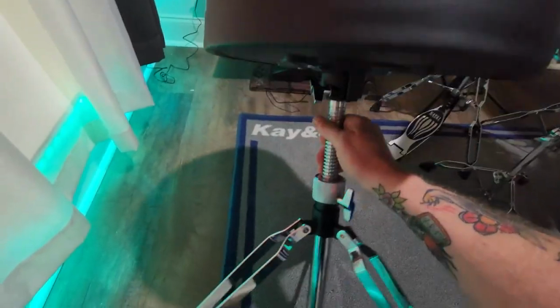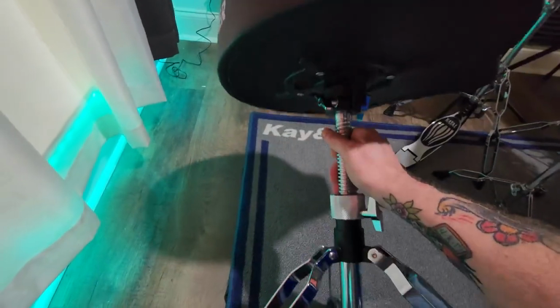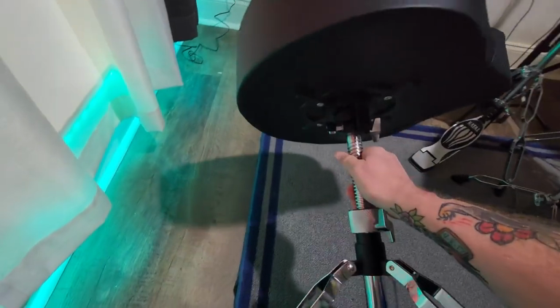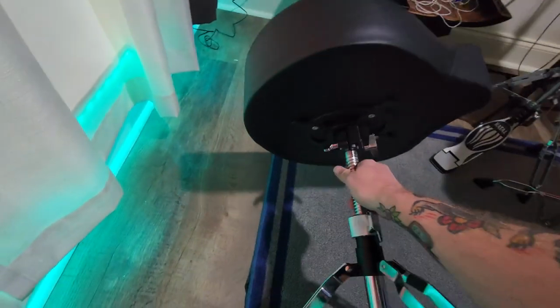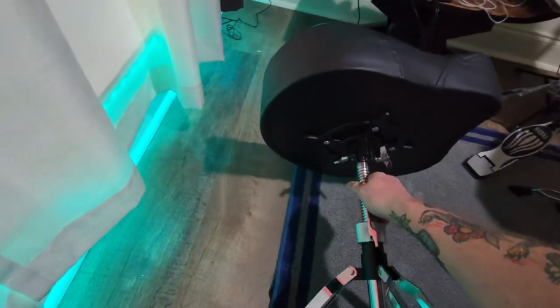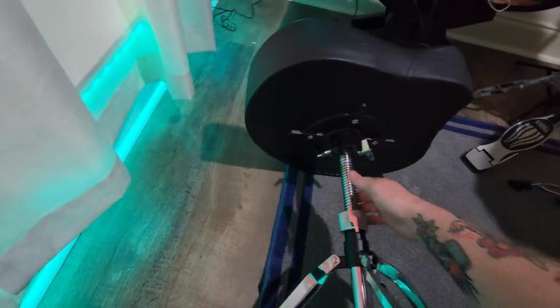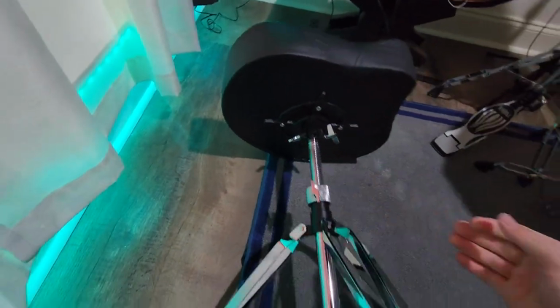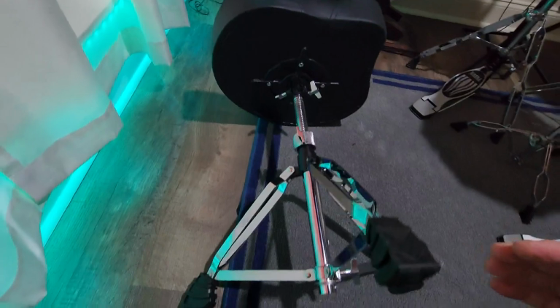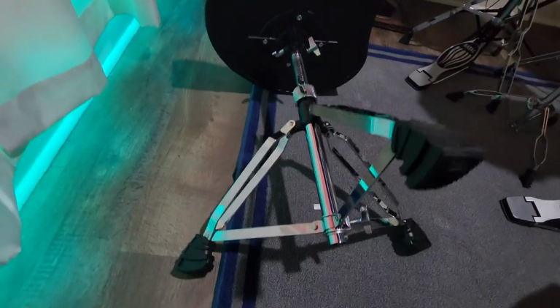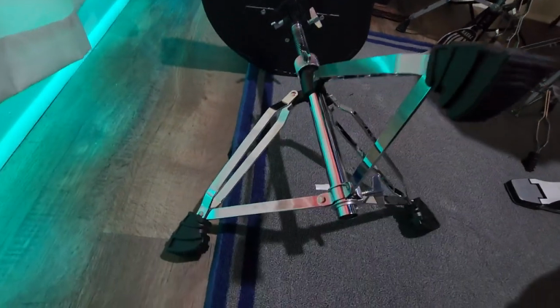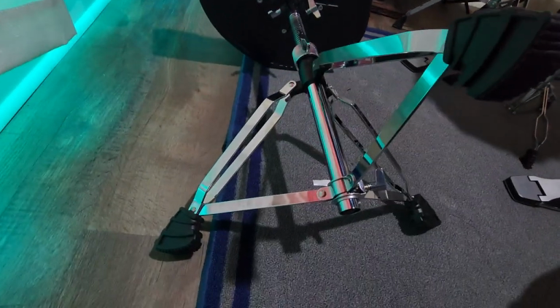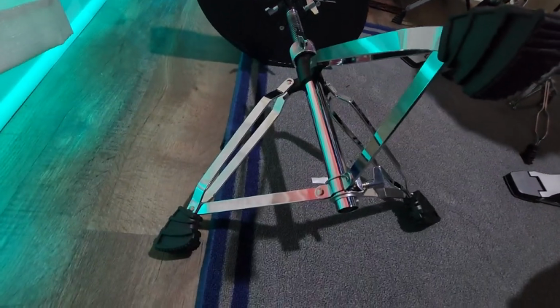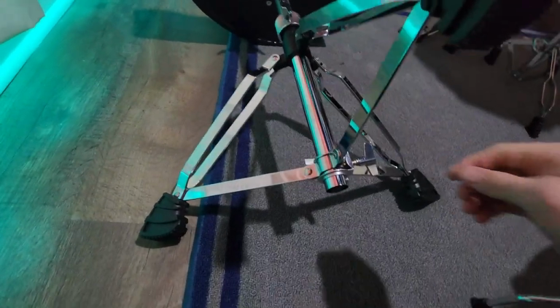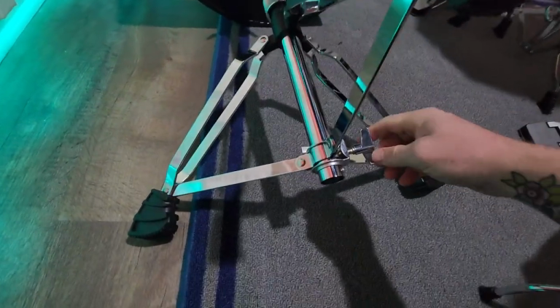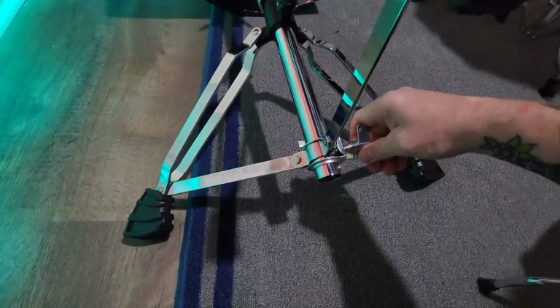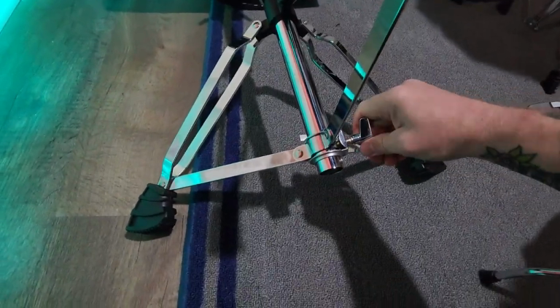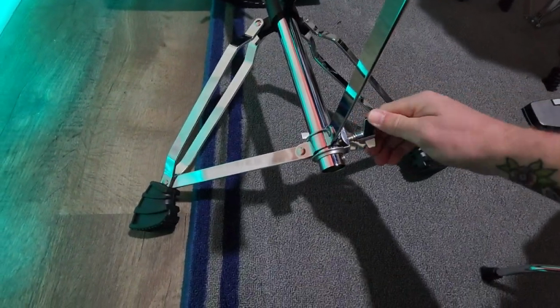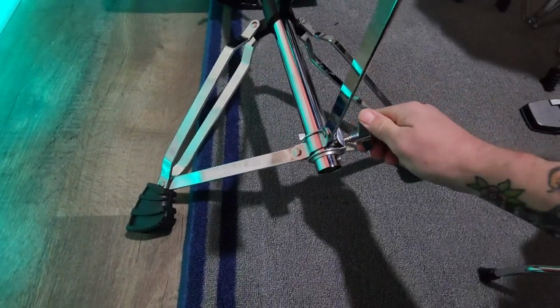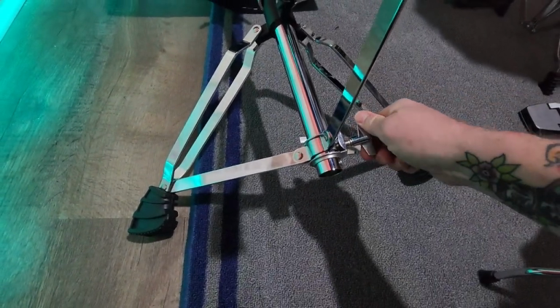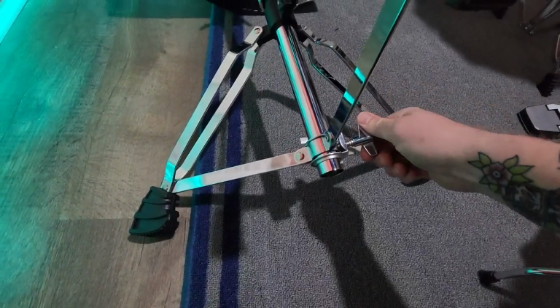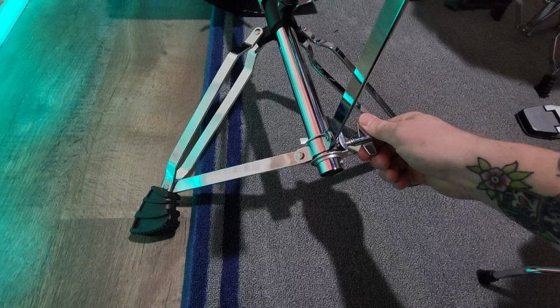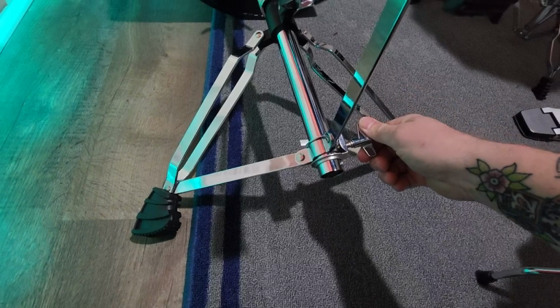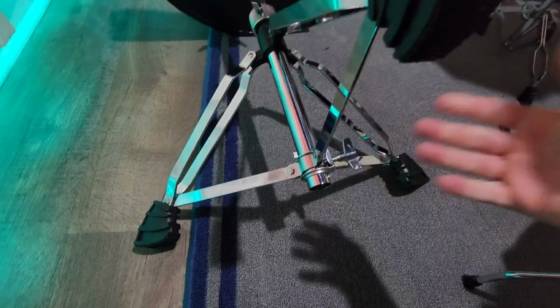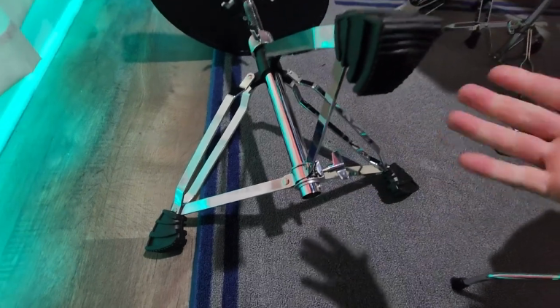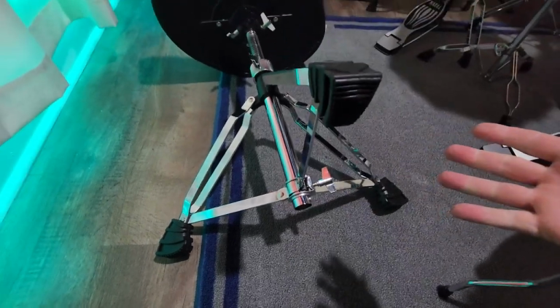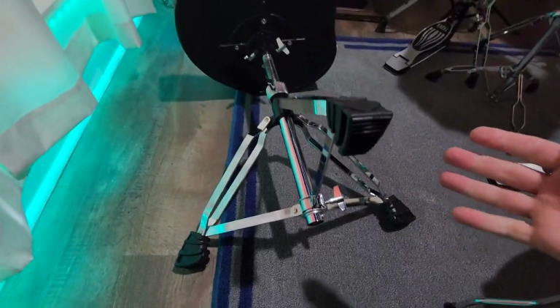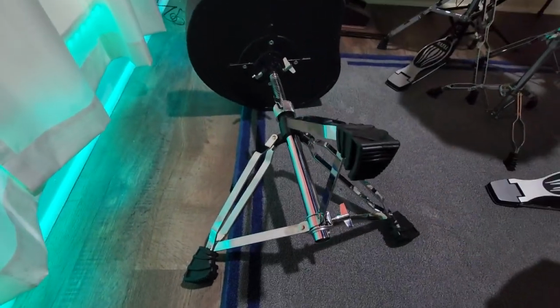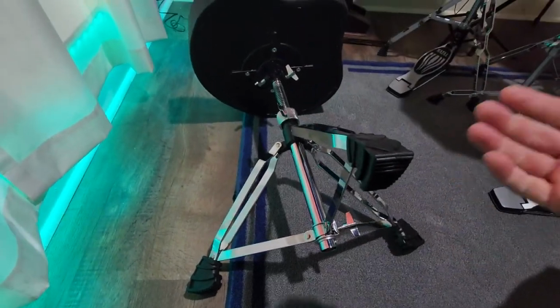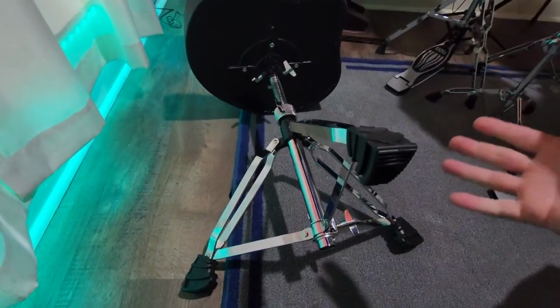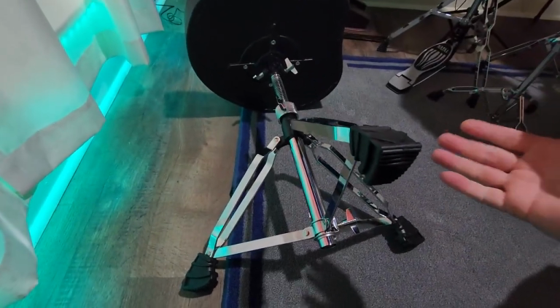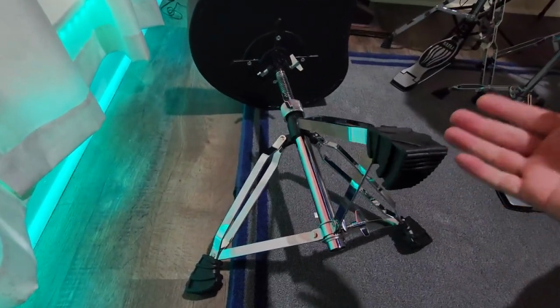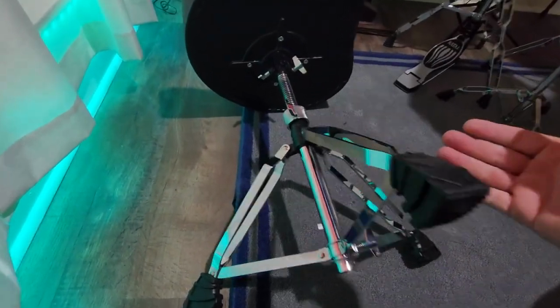Underneath — all the hardware is very nice. All the threaded bits and pieces work exactly as they should. This feels like a real professional piece of equipment.